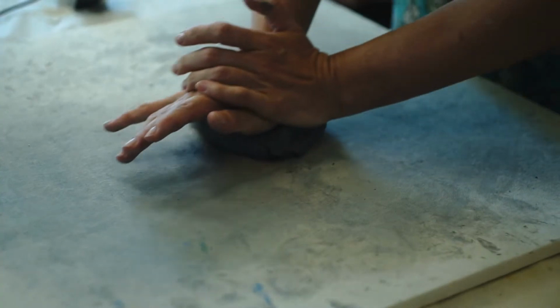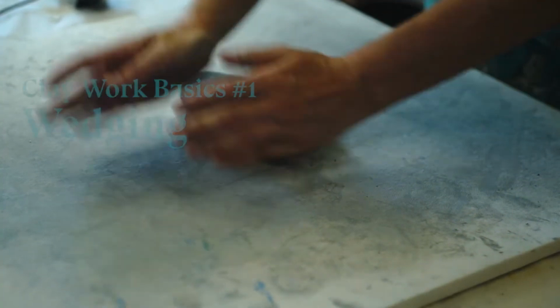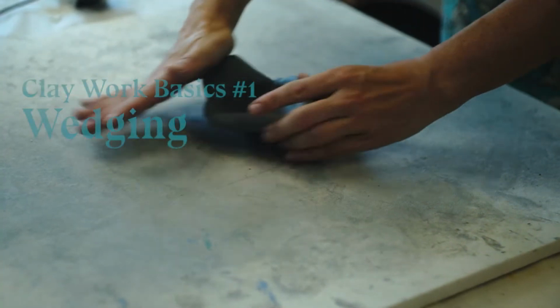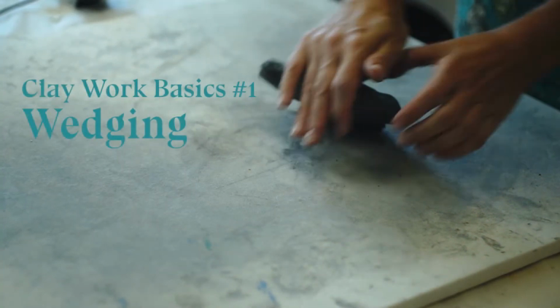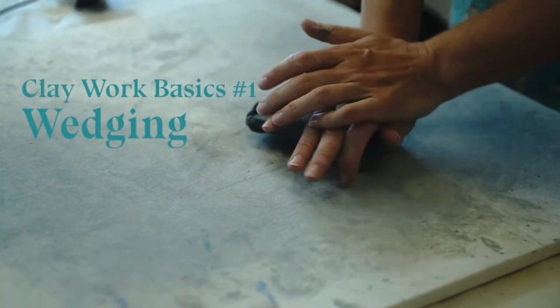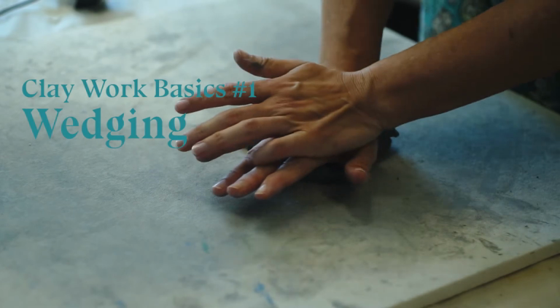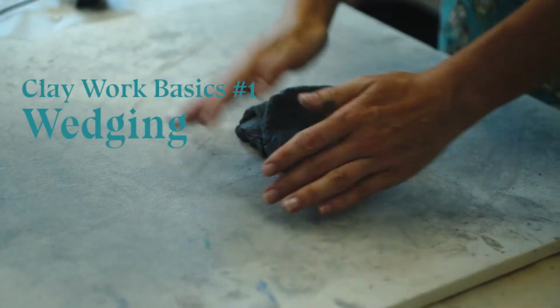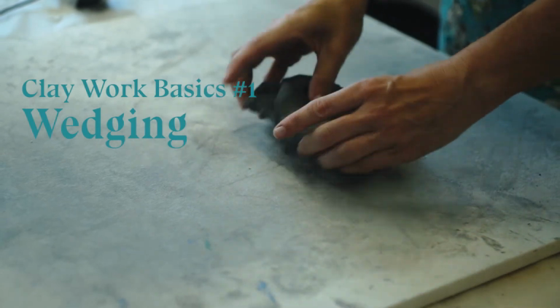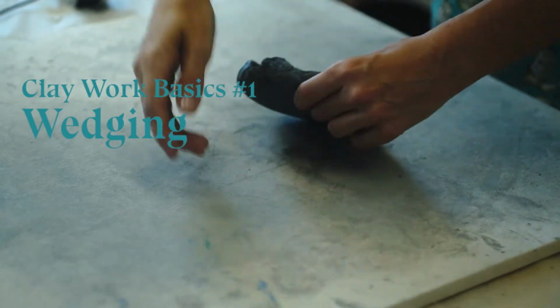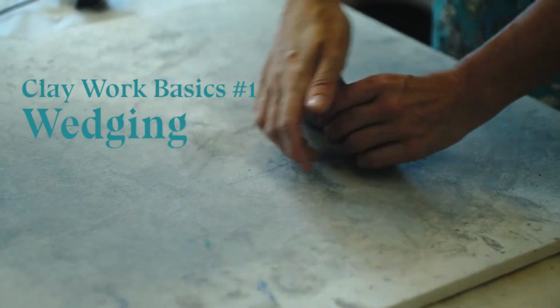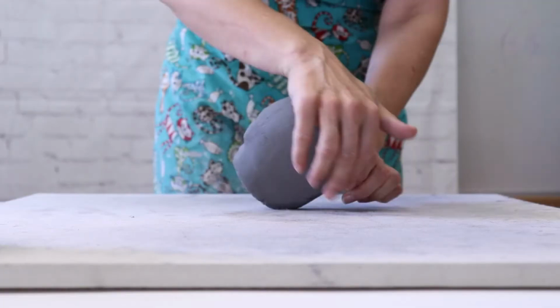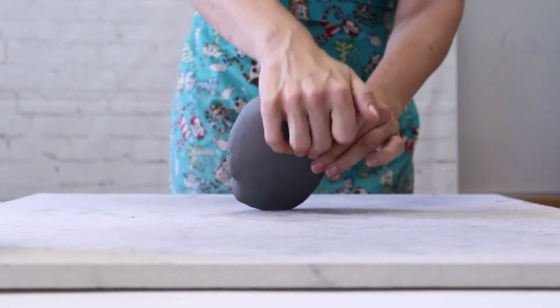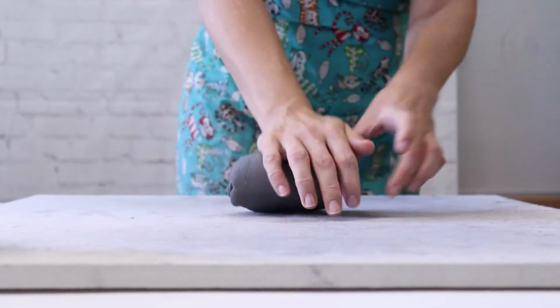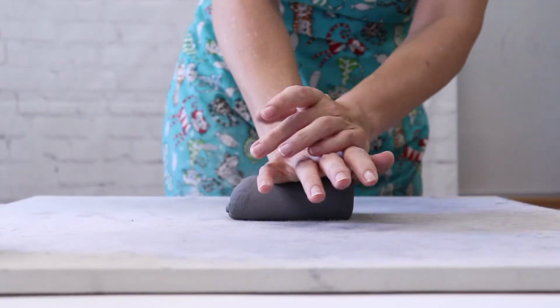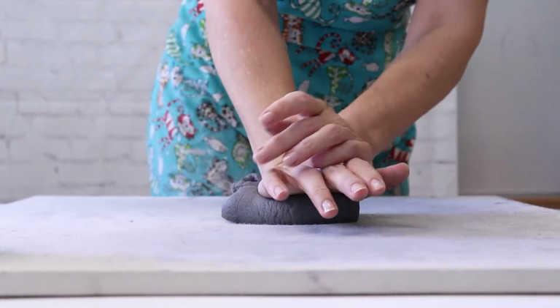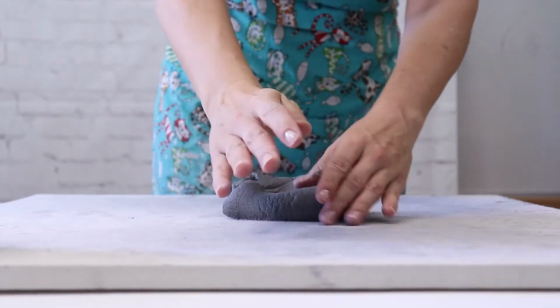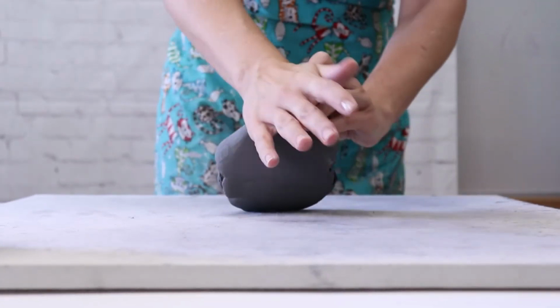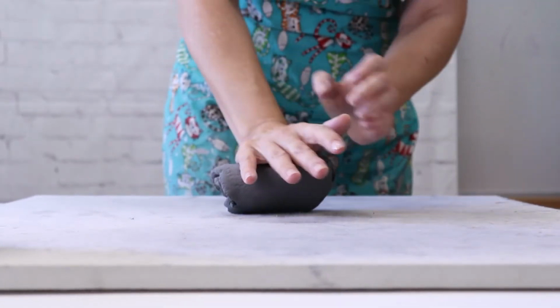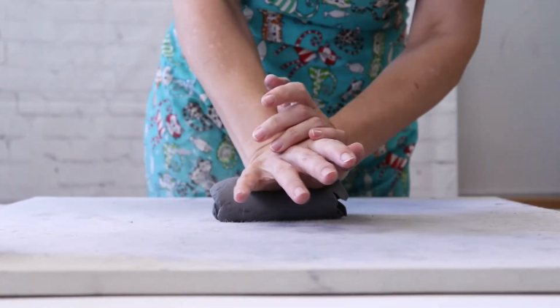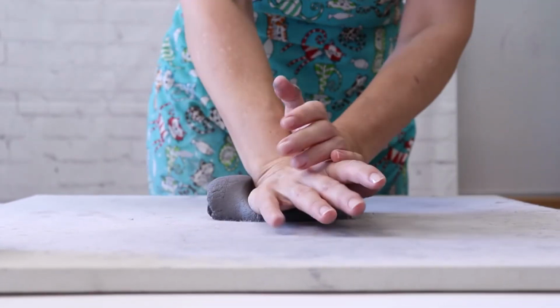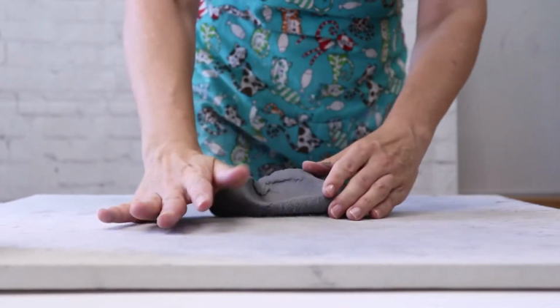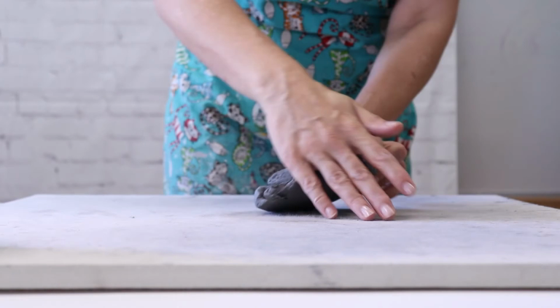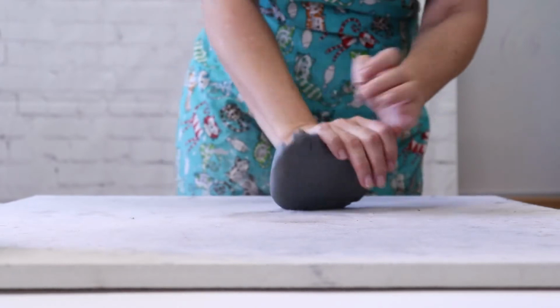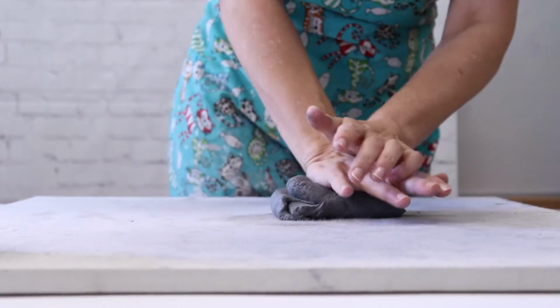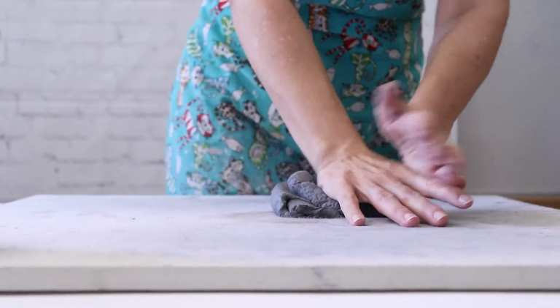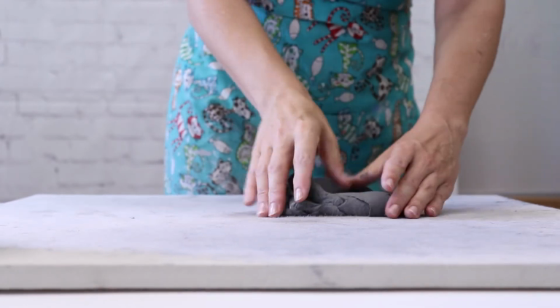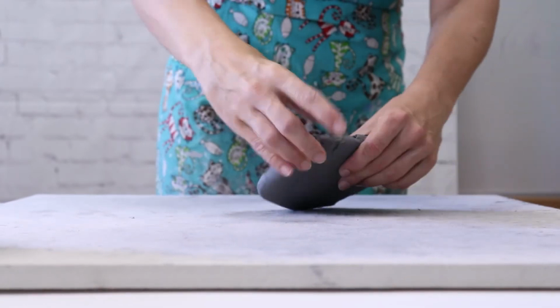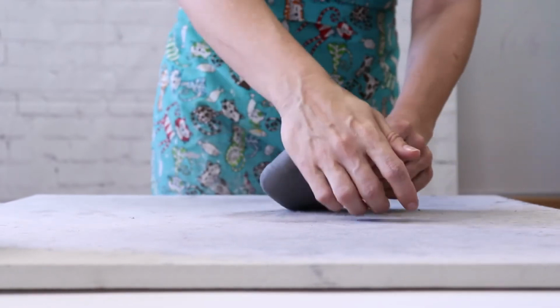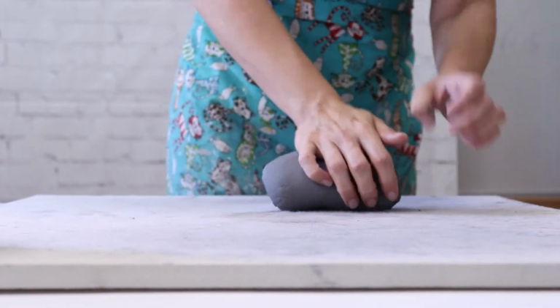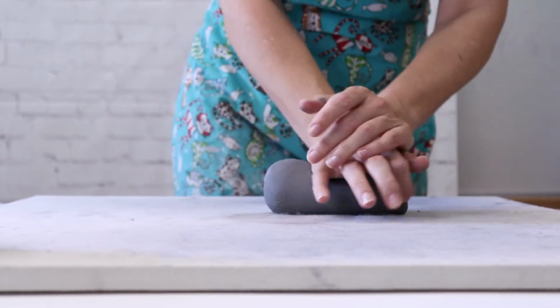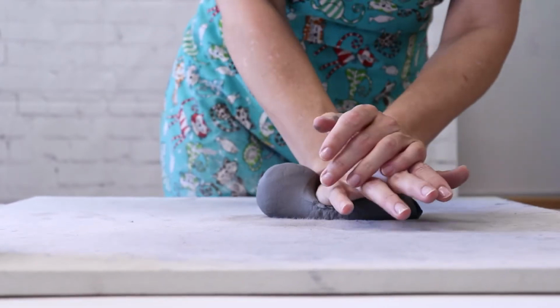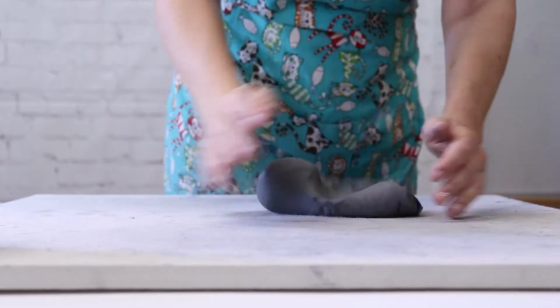Number one: wedging. Wedging is to knead the clay, like what you do with bread, with your hands to create an even consistency and to get rid of air bubbles.